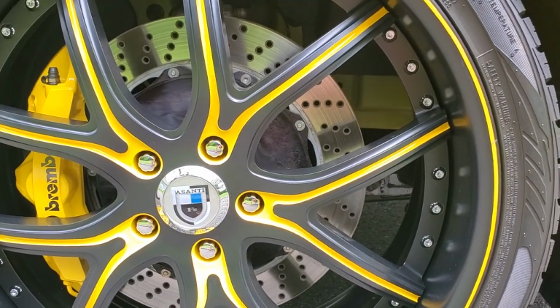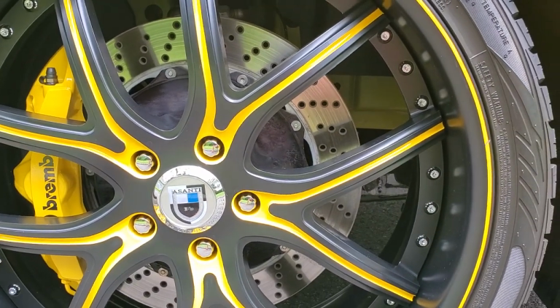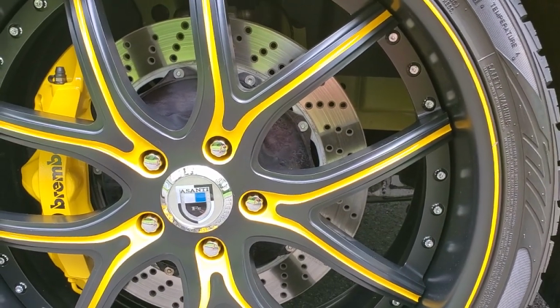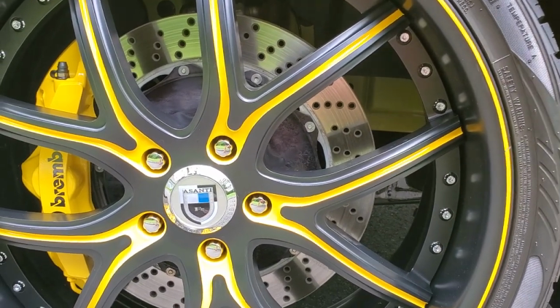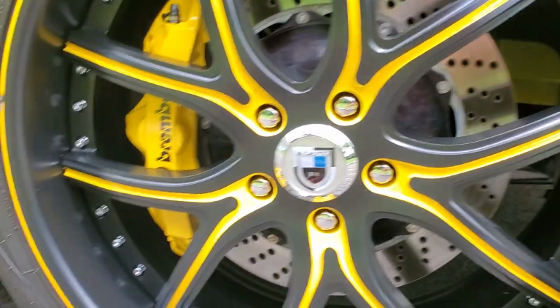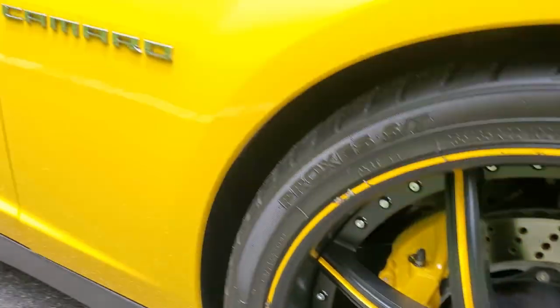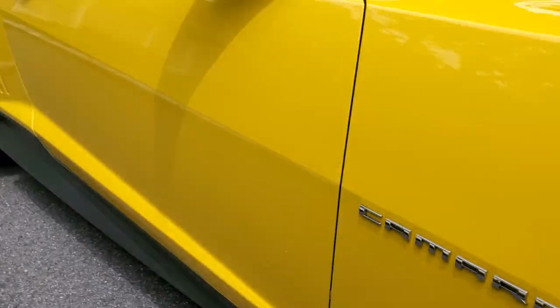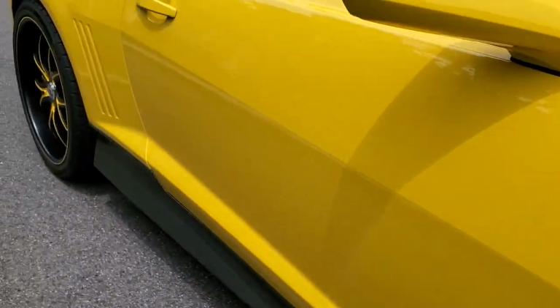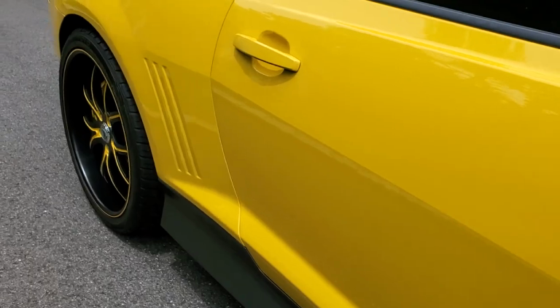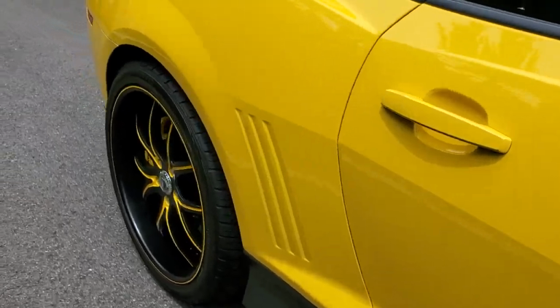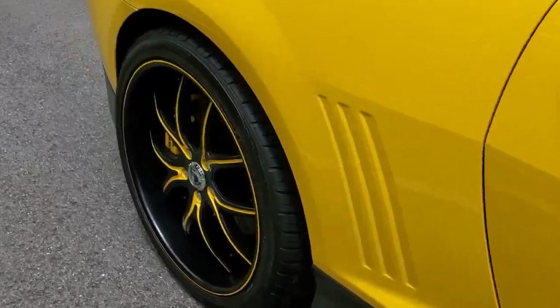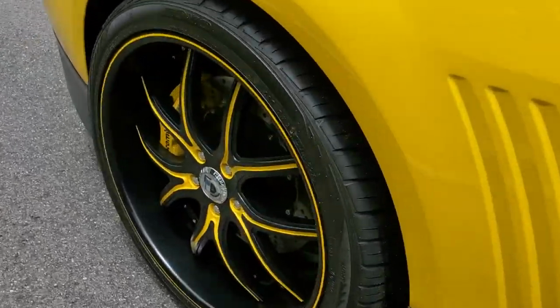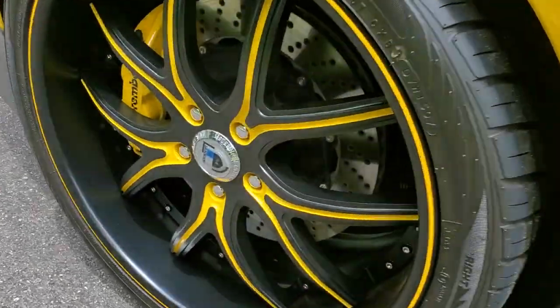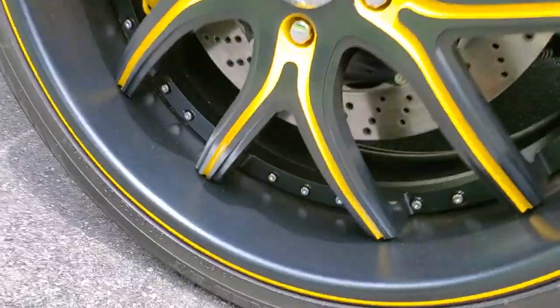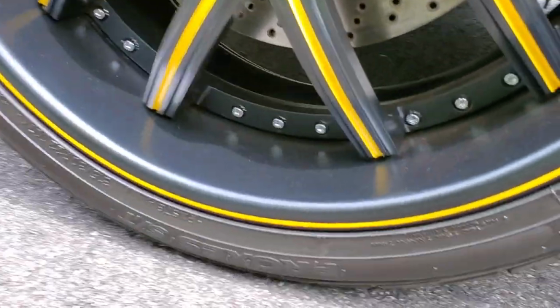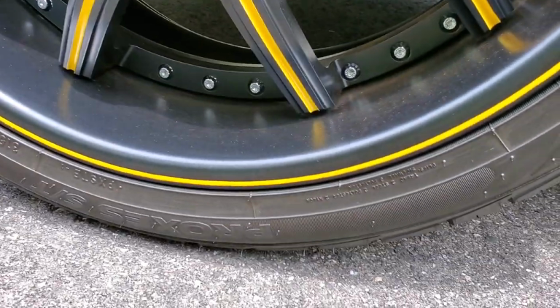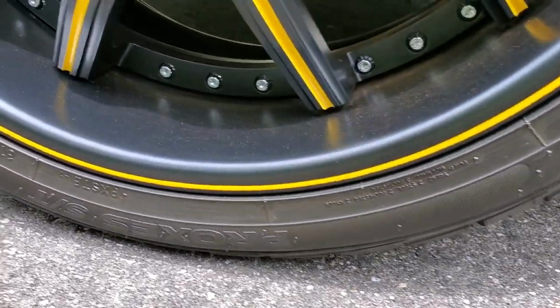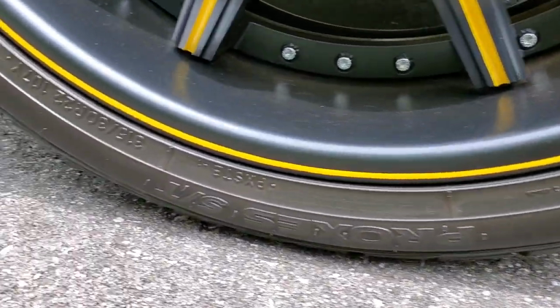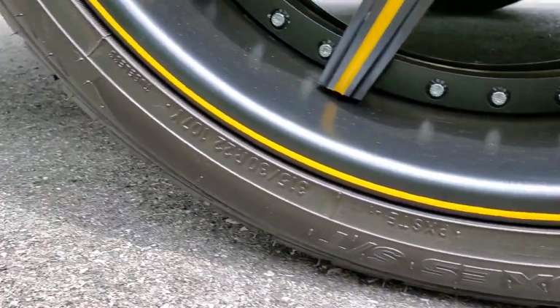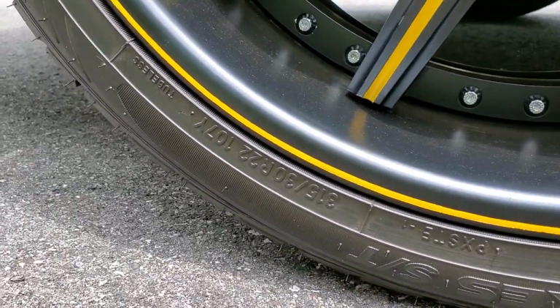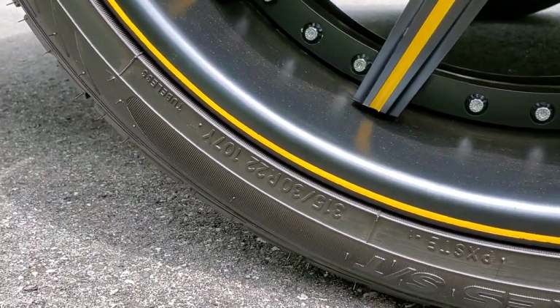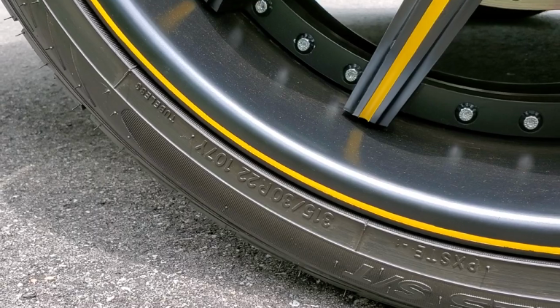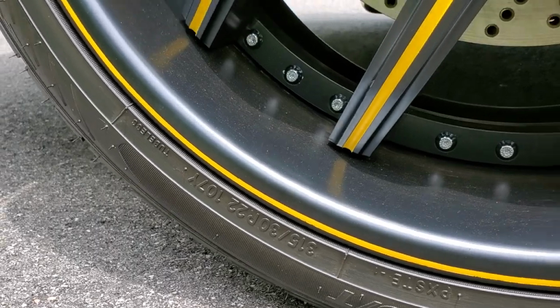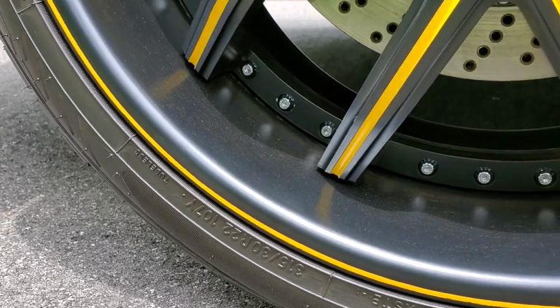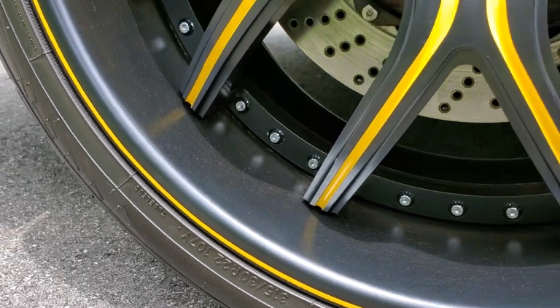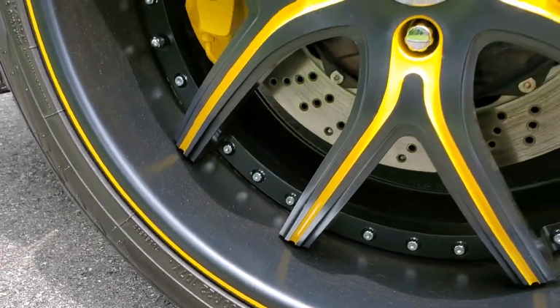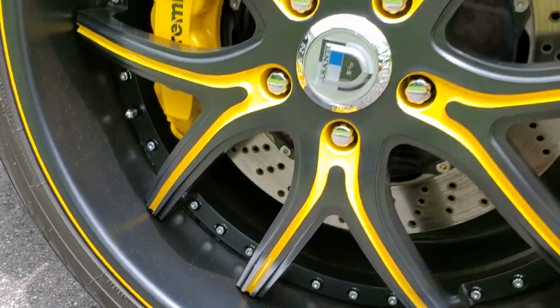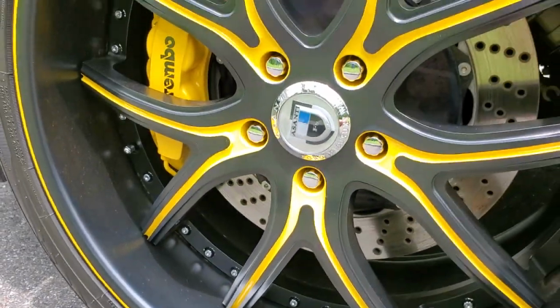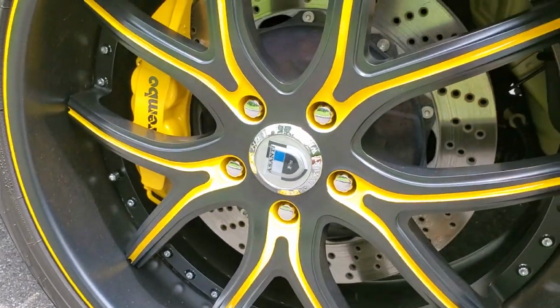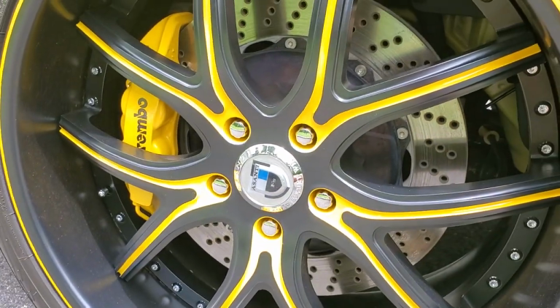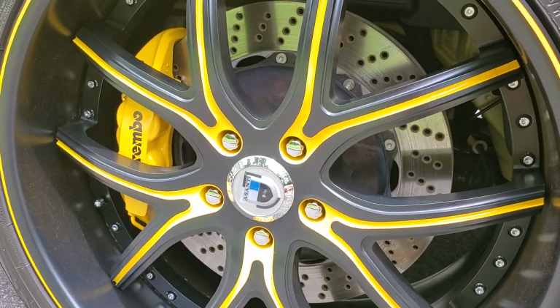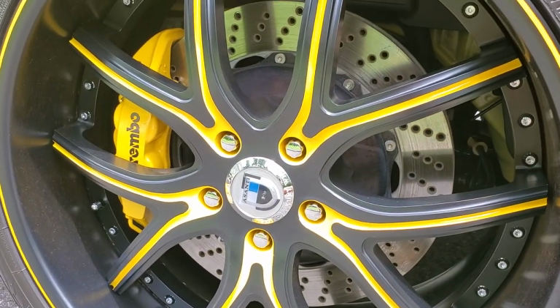These wheels are not cheap. In the back we got 22s as well — 315-30-22s. Nice two-piece Brembo in the back as well.